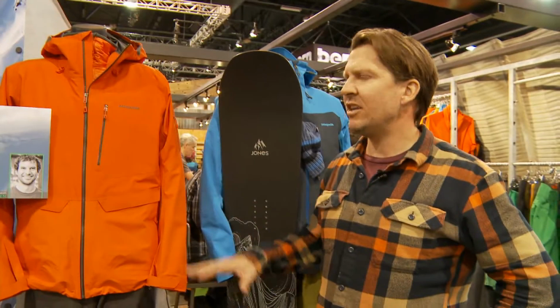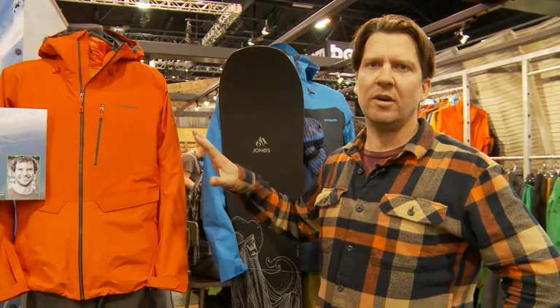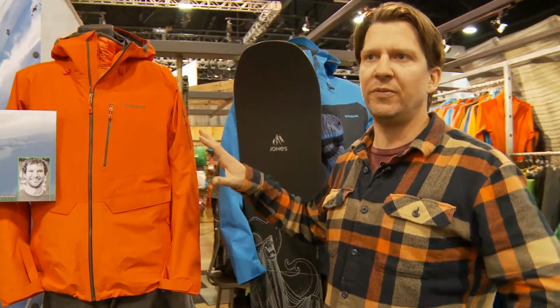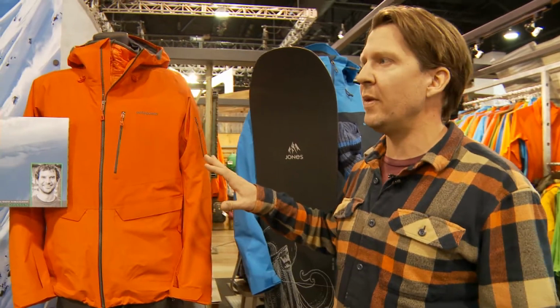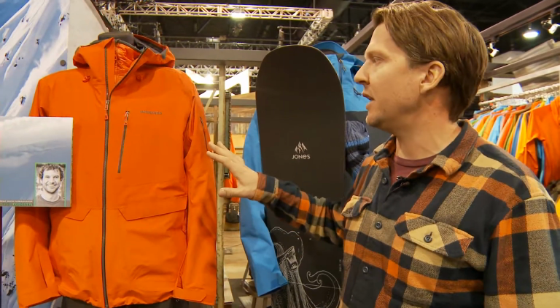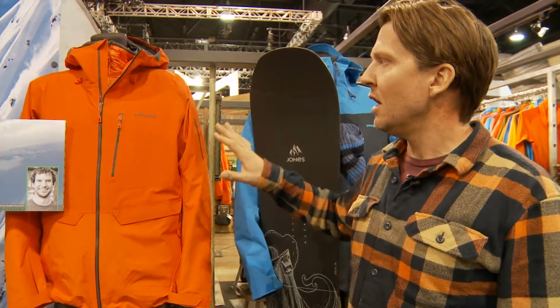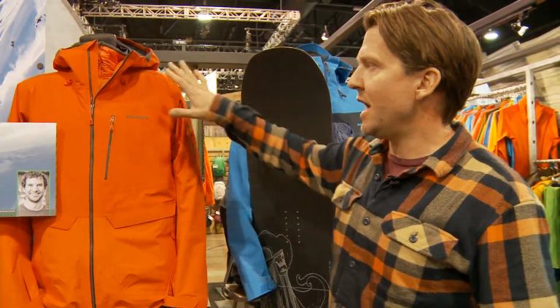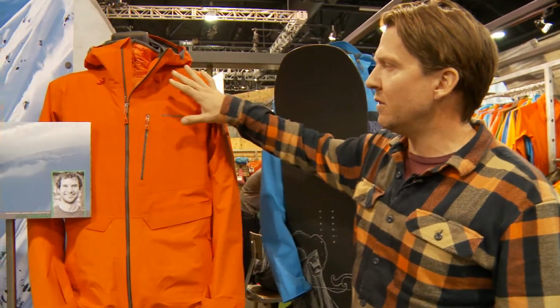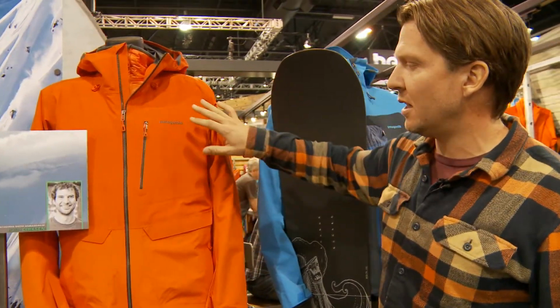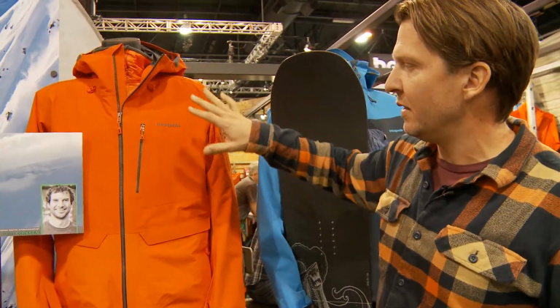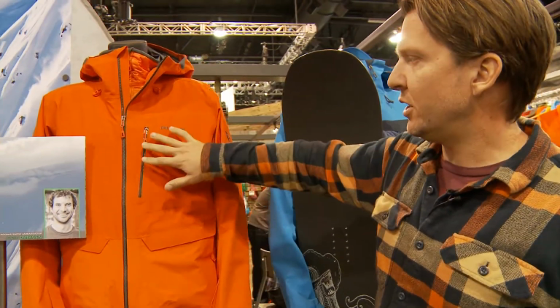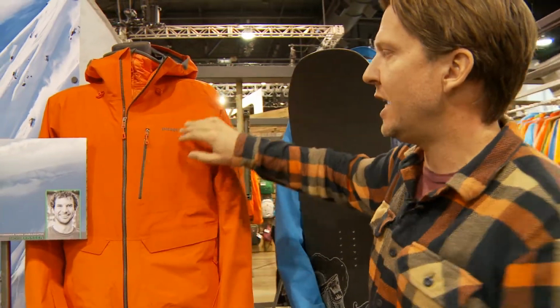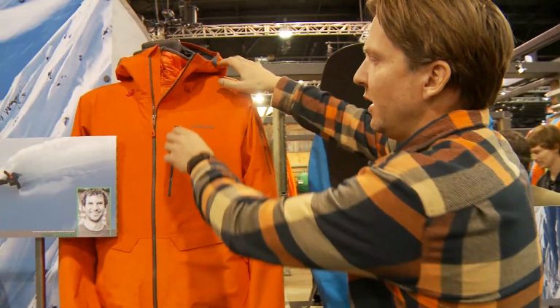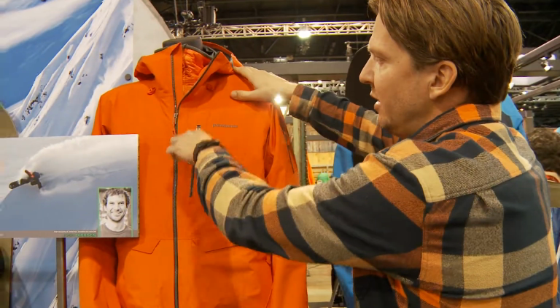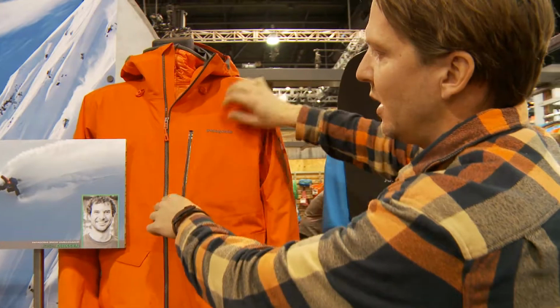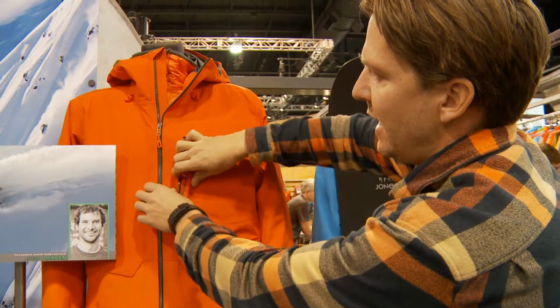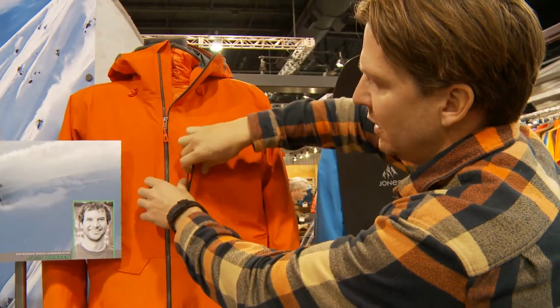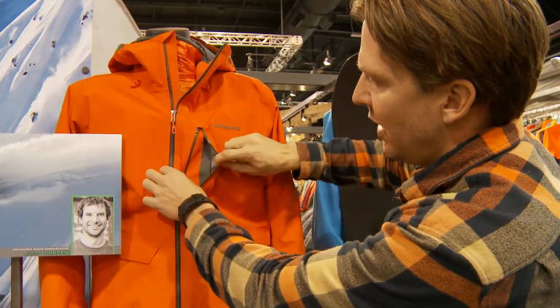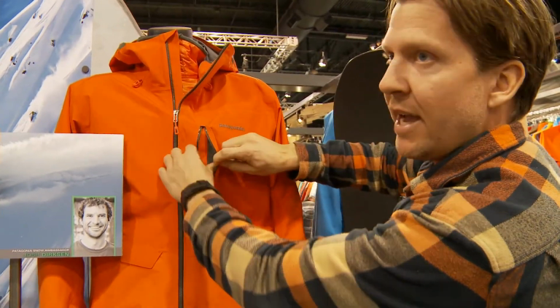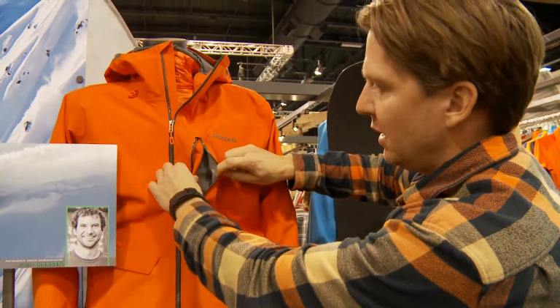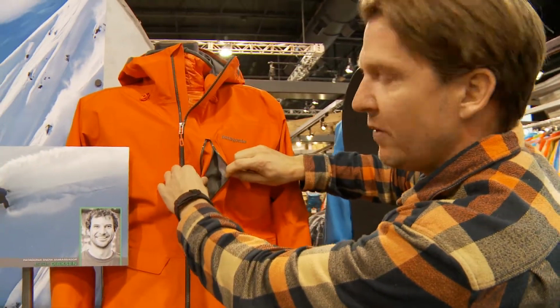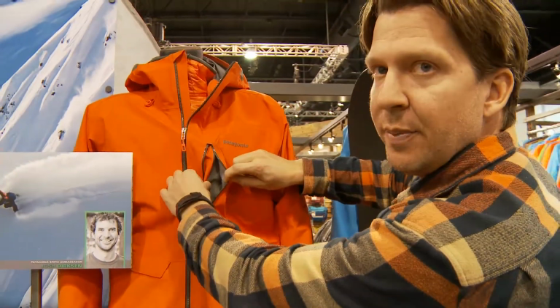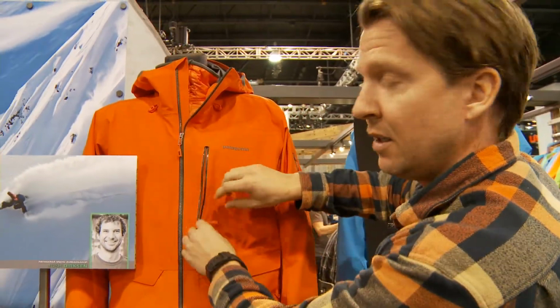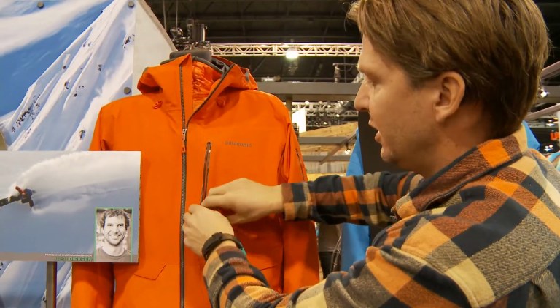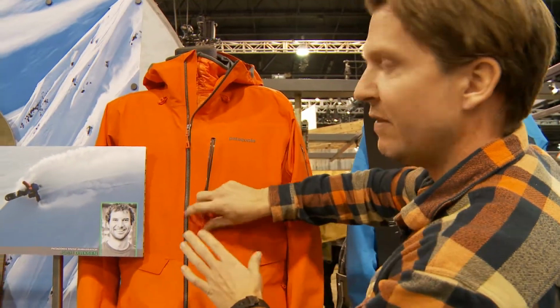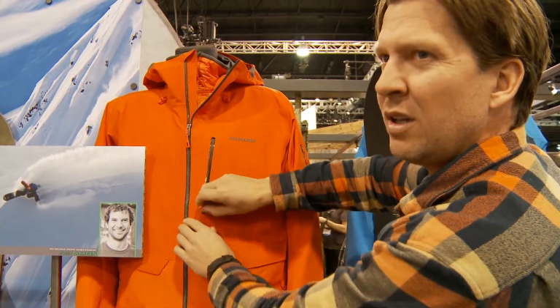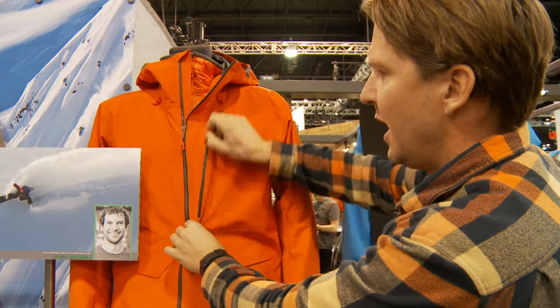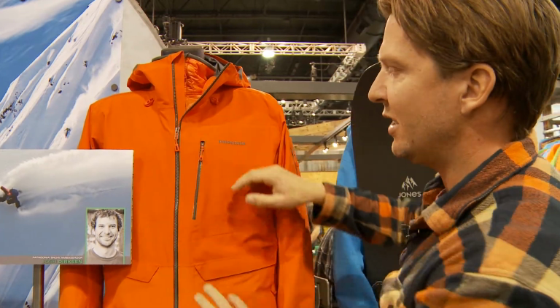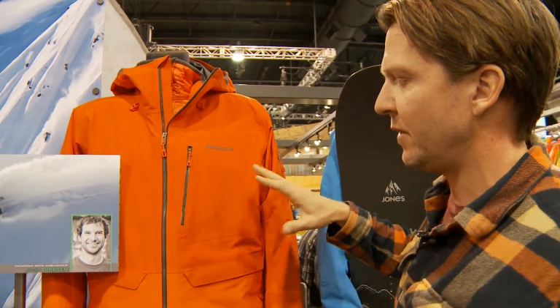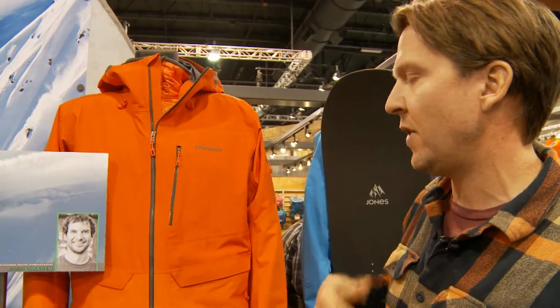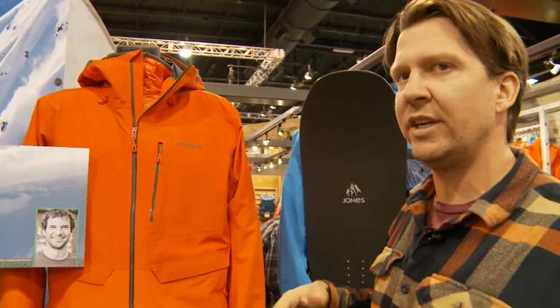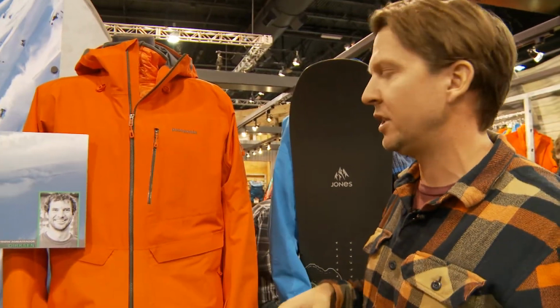Just to run through a couple of the features on the Pow Slayer. On the external of the jacket, we have a secure chest pocket. This chest pocket also has, on the inside, a stretch media pocket — kind of a double protection there for your phone, your cameras, etc.